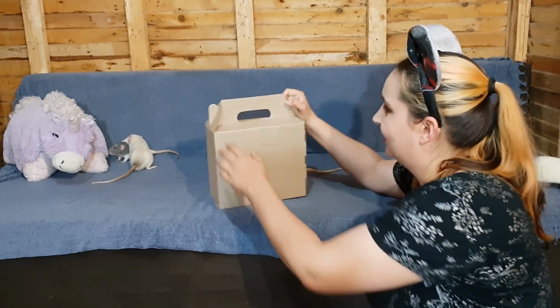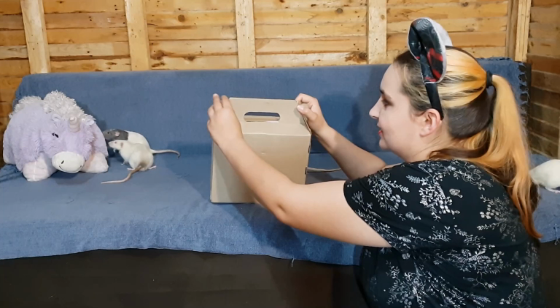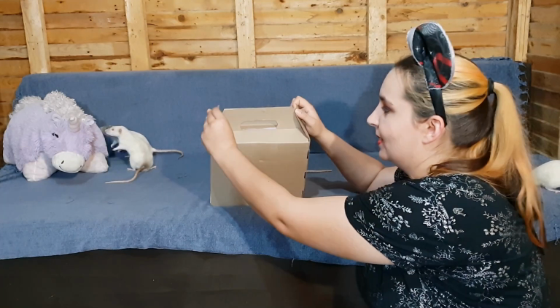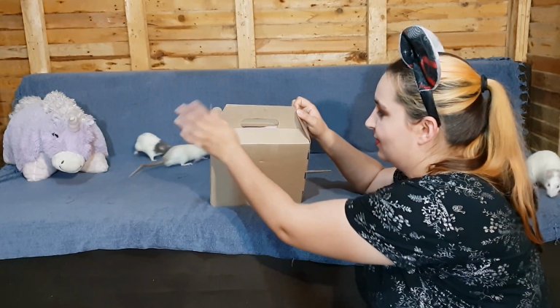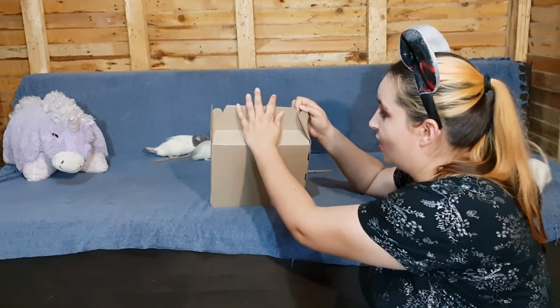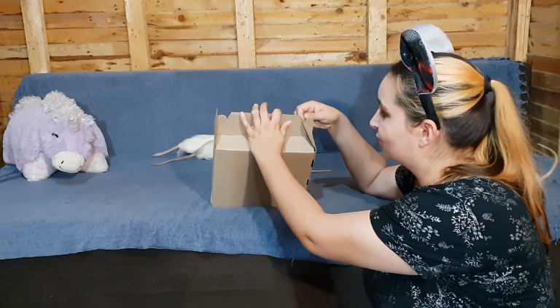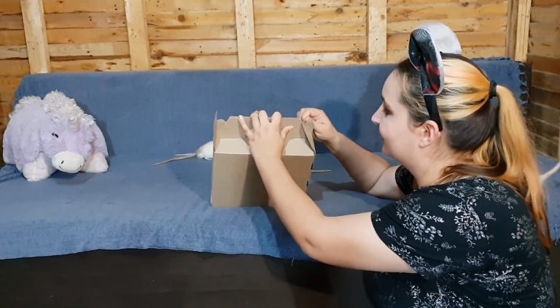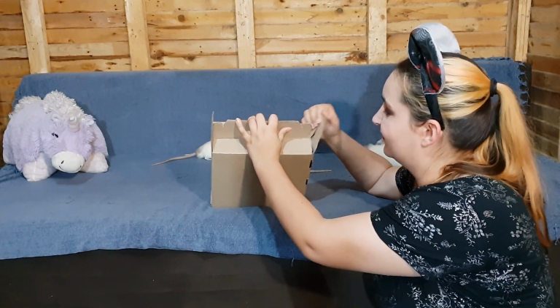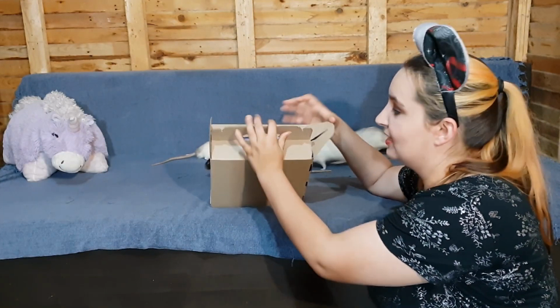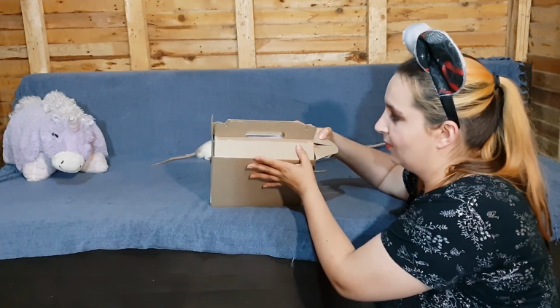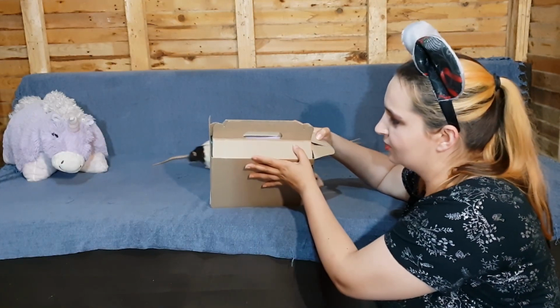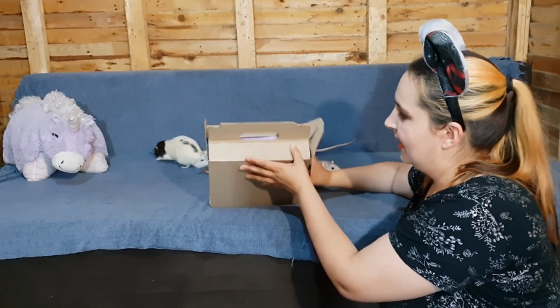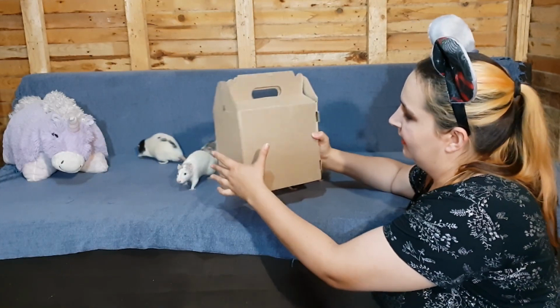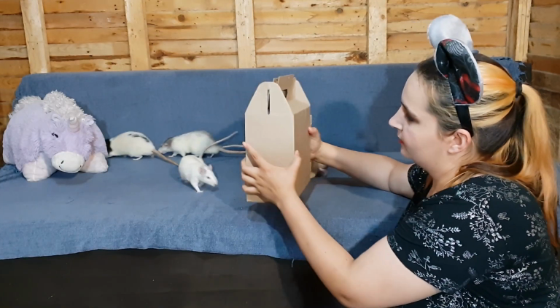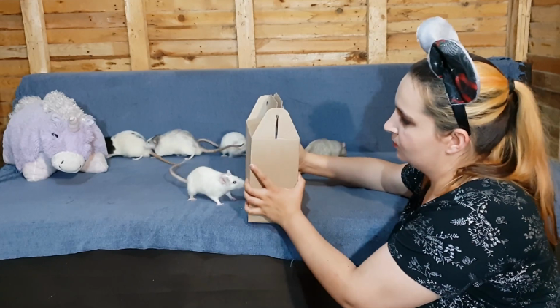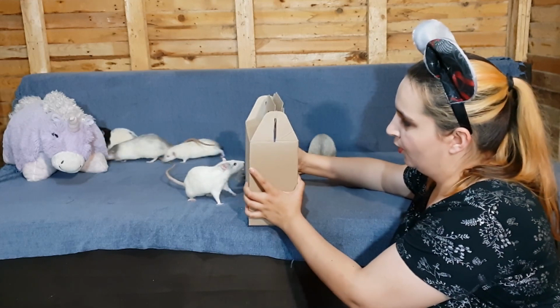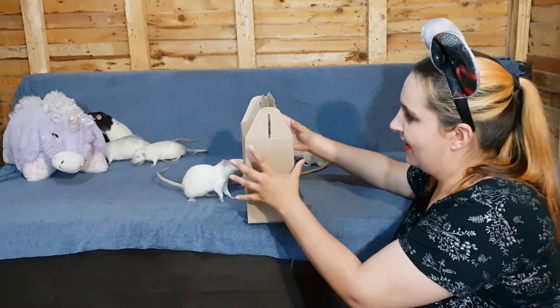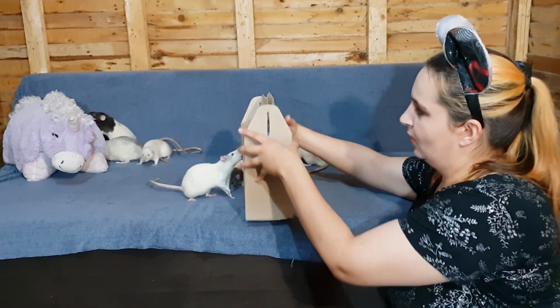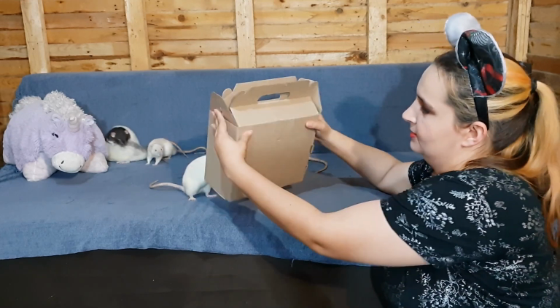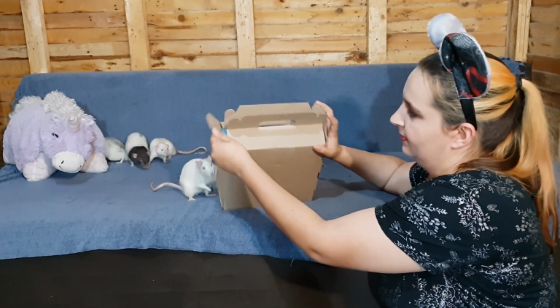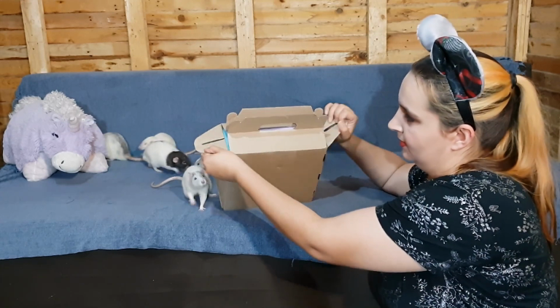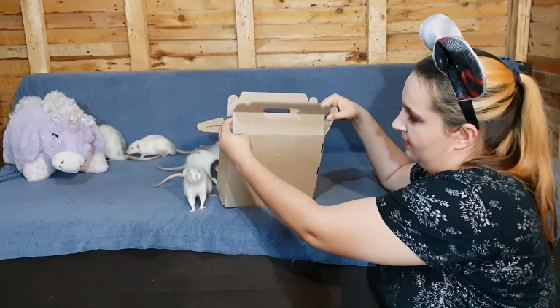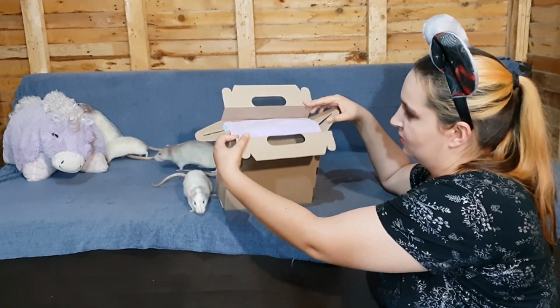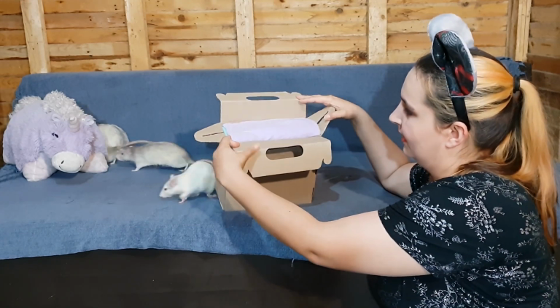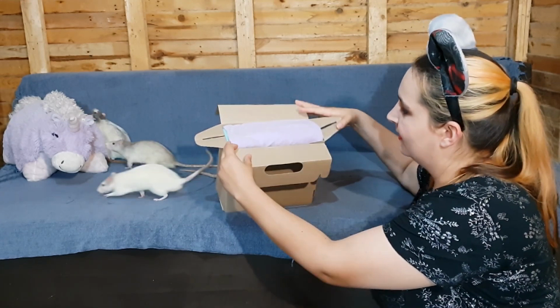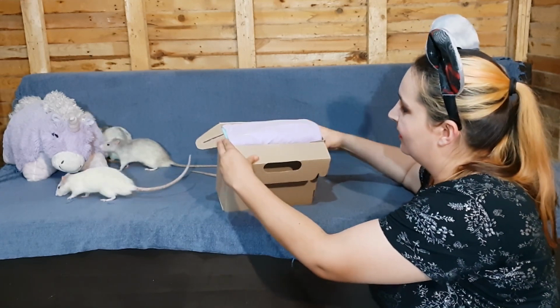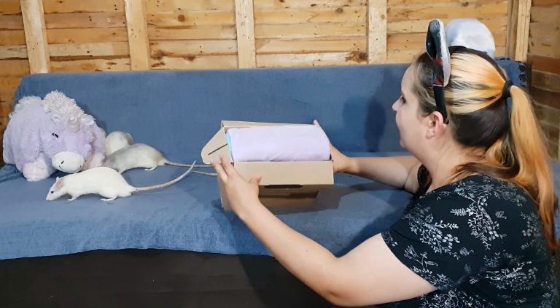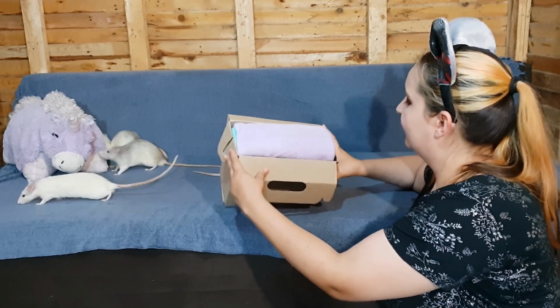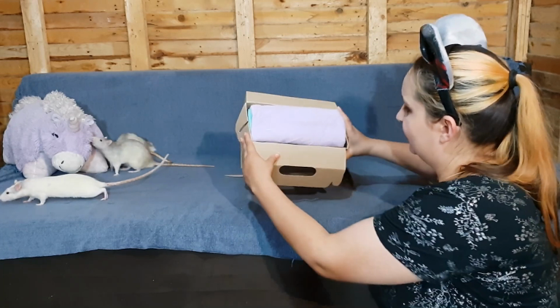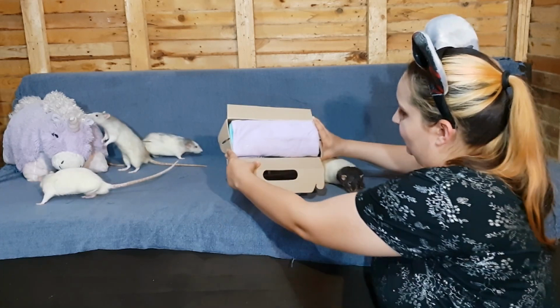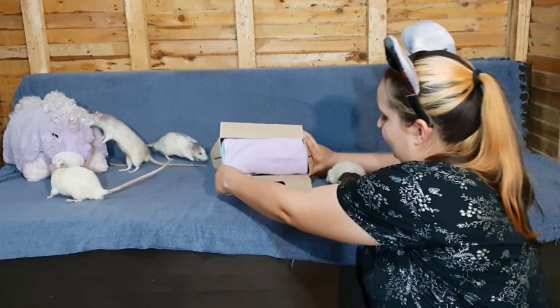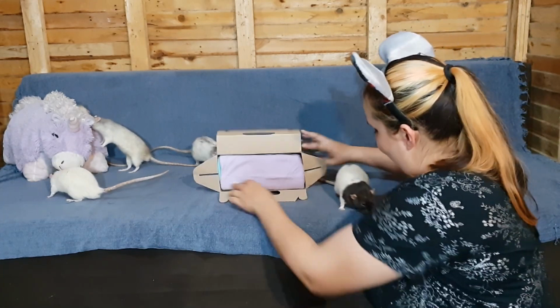Okay, so let's open the box. It looks quite different than the bunny box — it is smaller and it opens up this way. Let's see what we have.